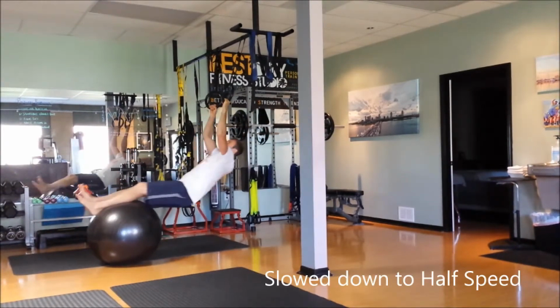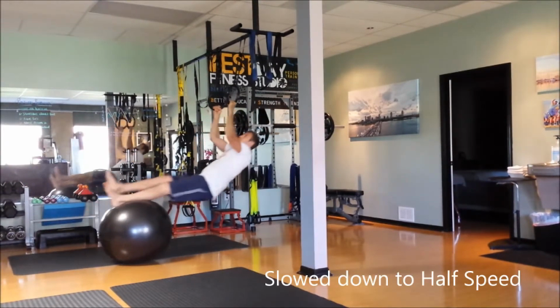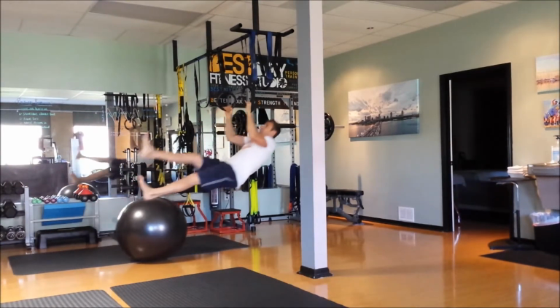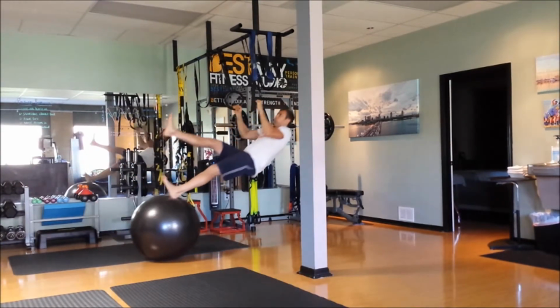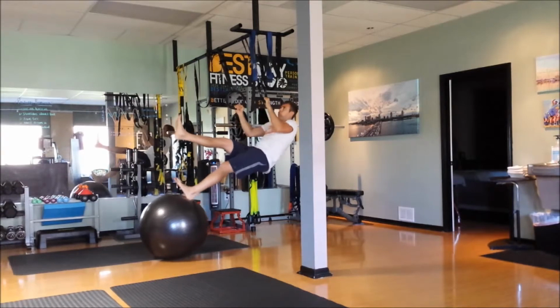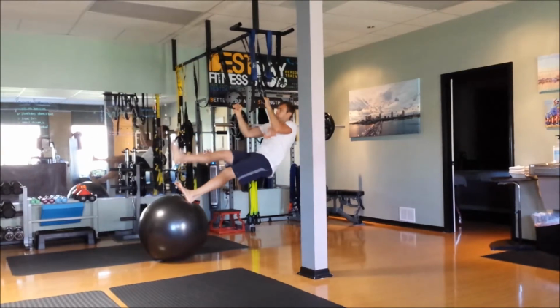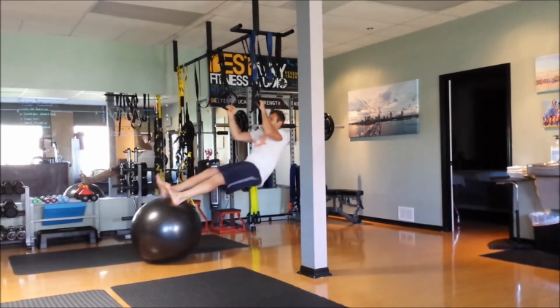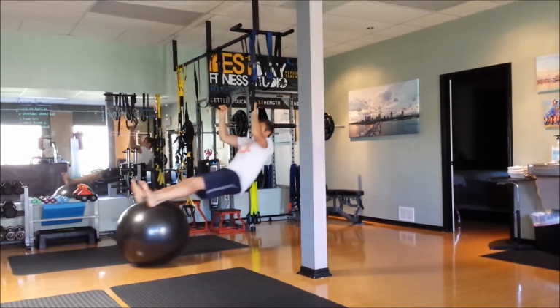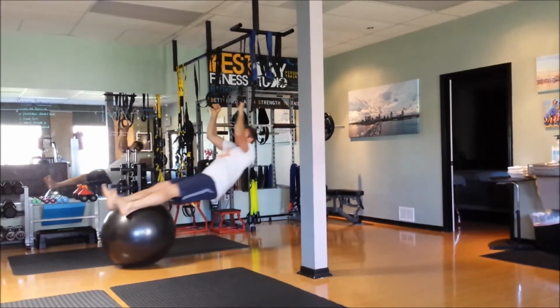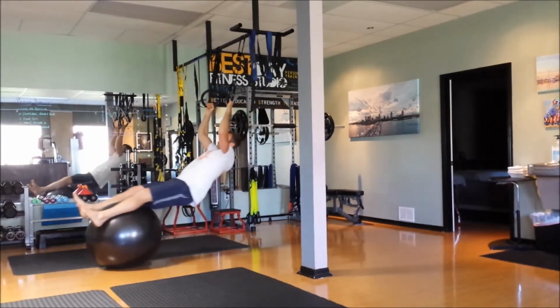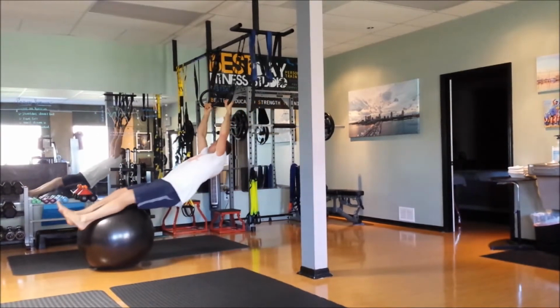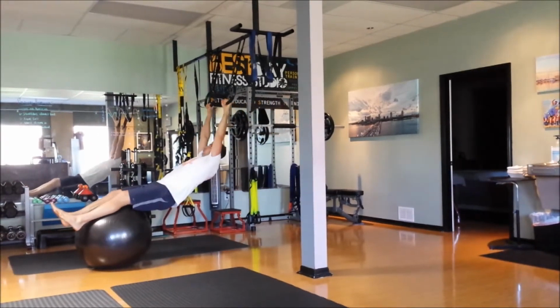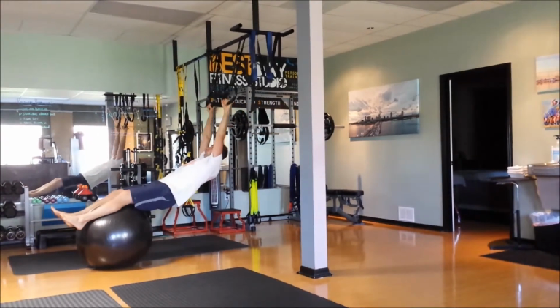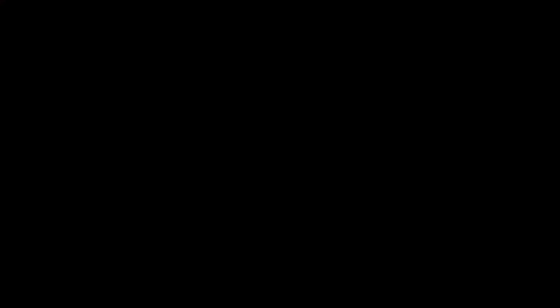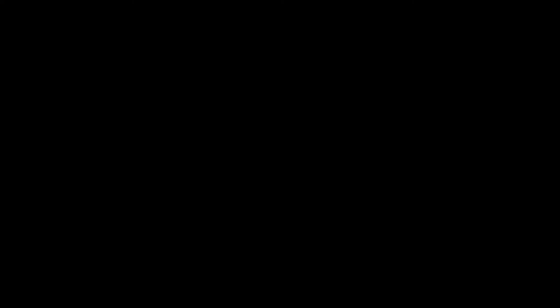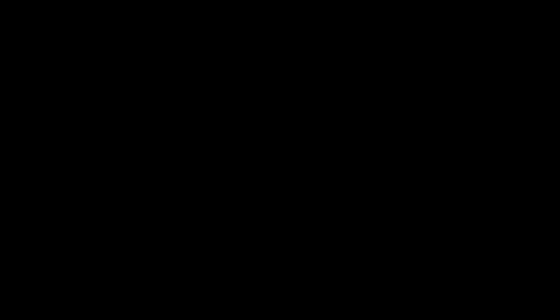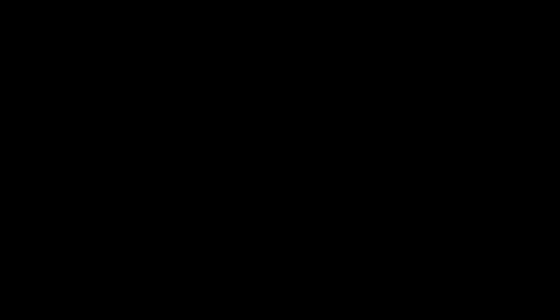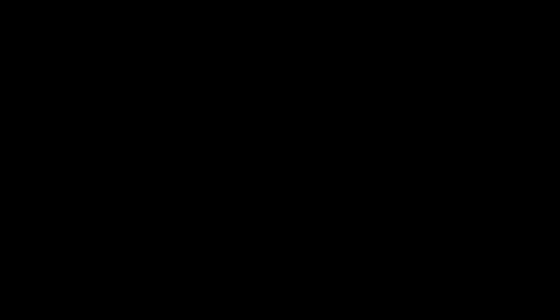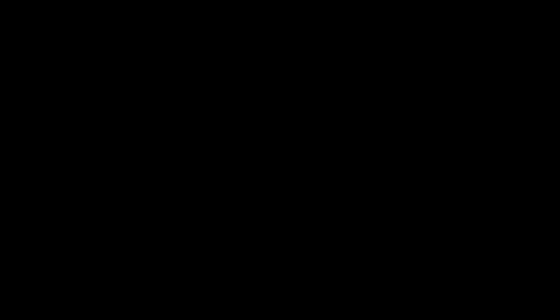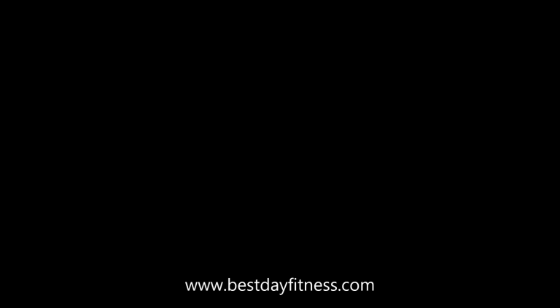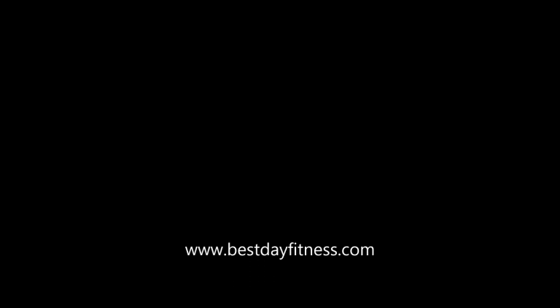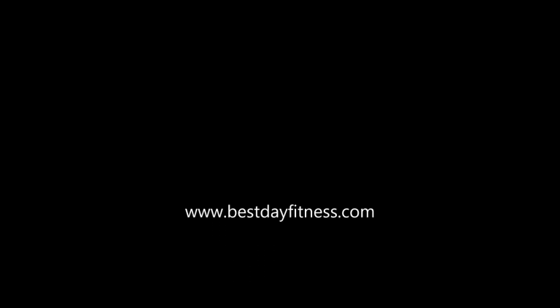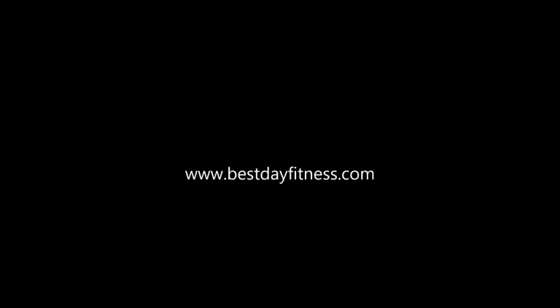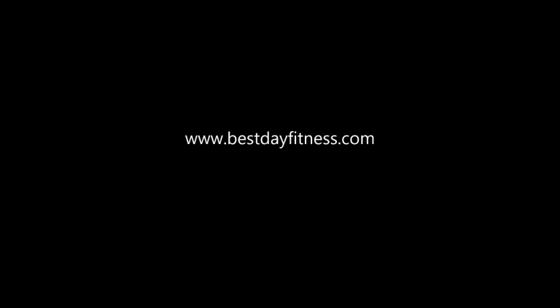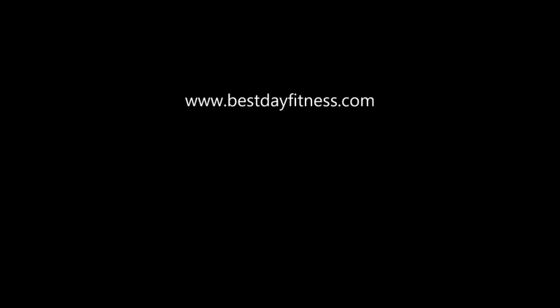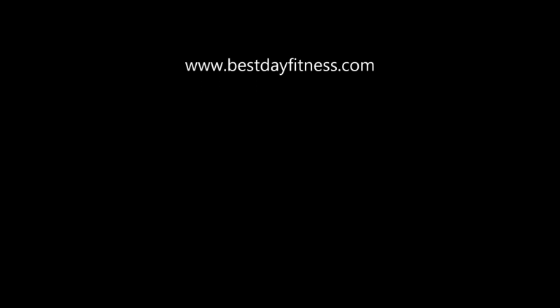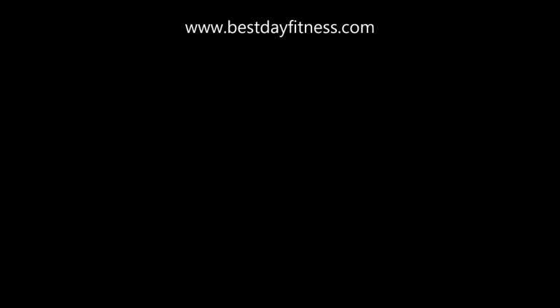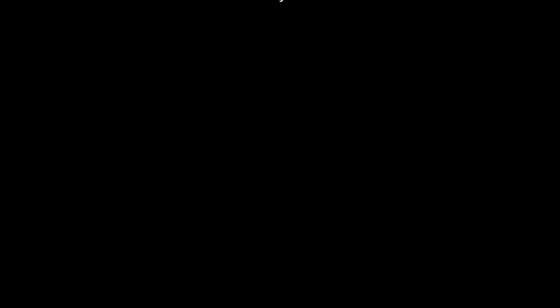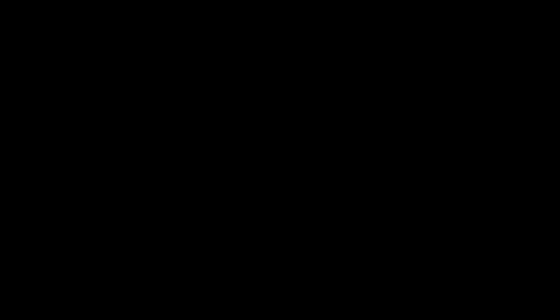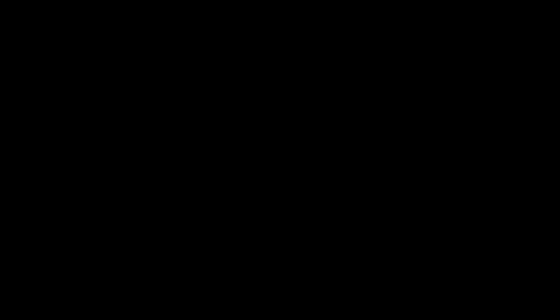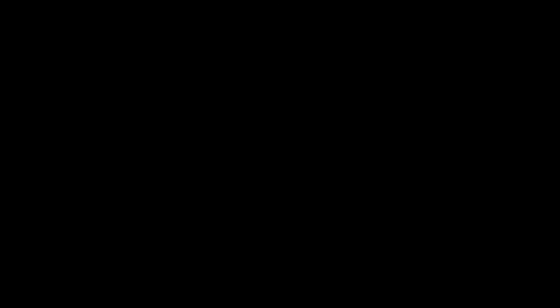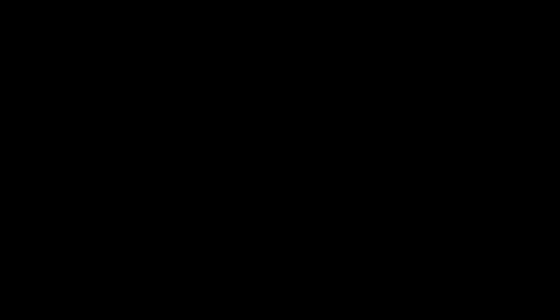If you have any more questions about this exercise feel free to email us at bestdayfitness@gmail.com, or check out more fun exercises and videos at bestdayfitness.com. Thank you and have your best day ever.